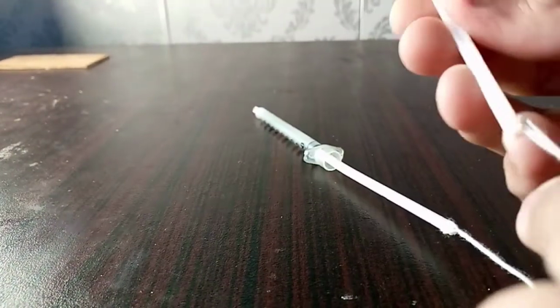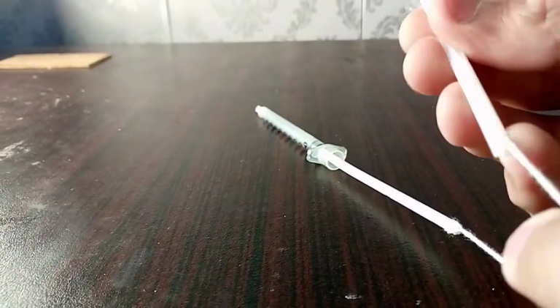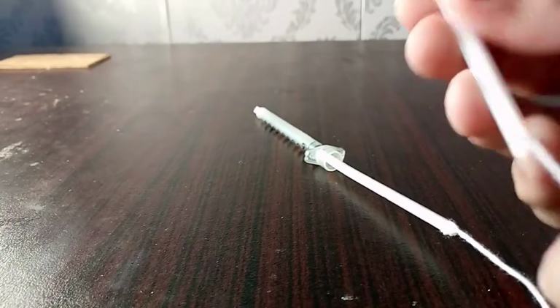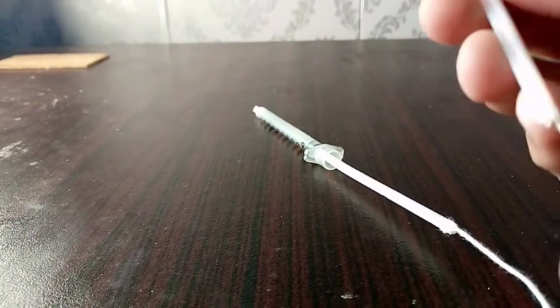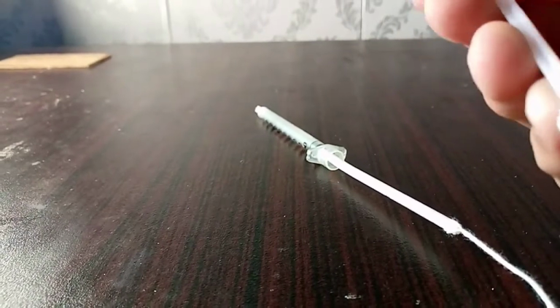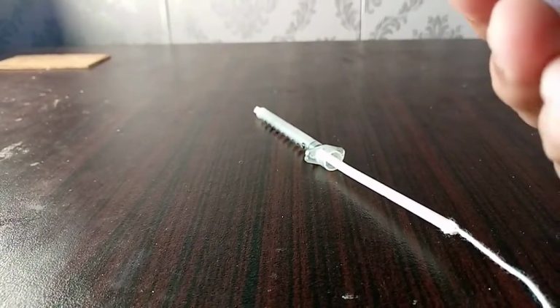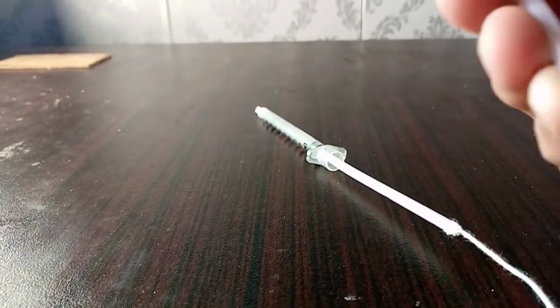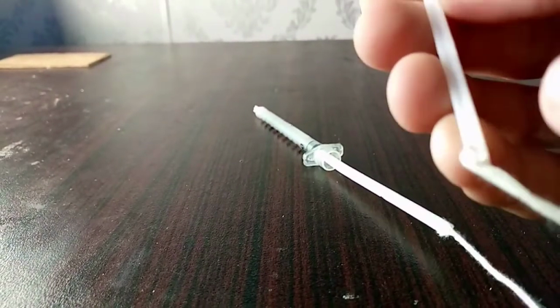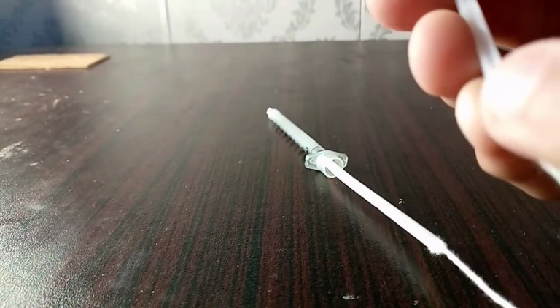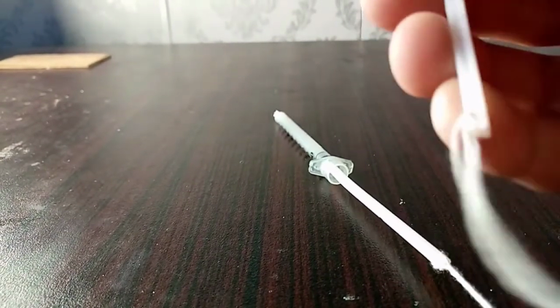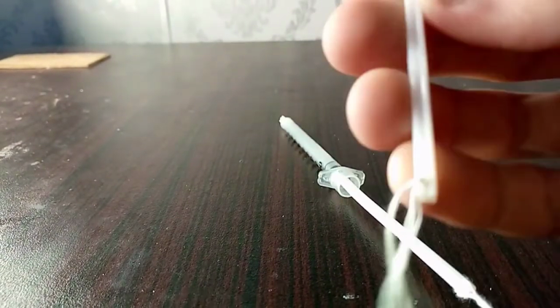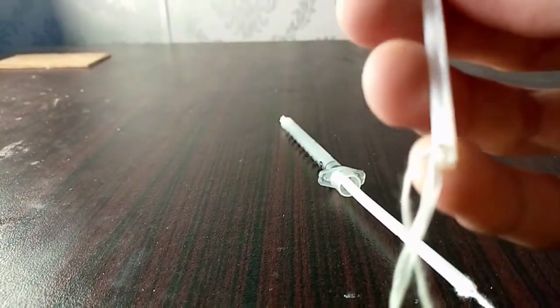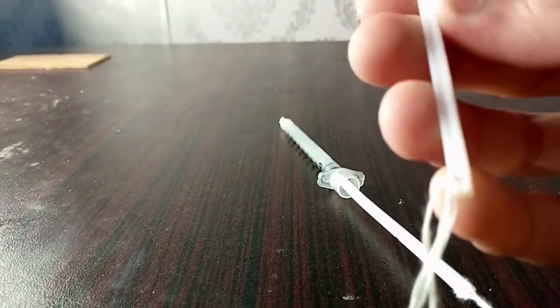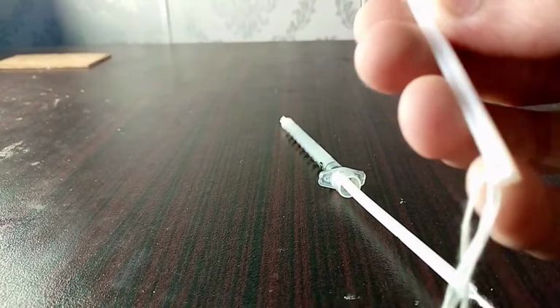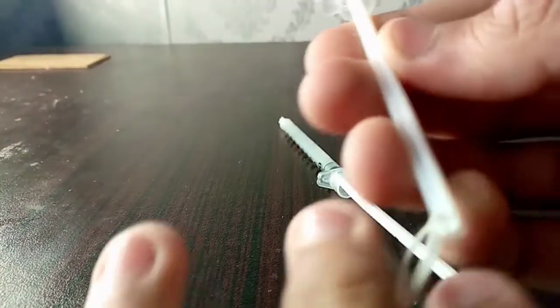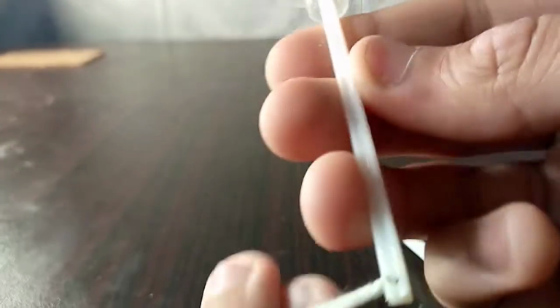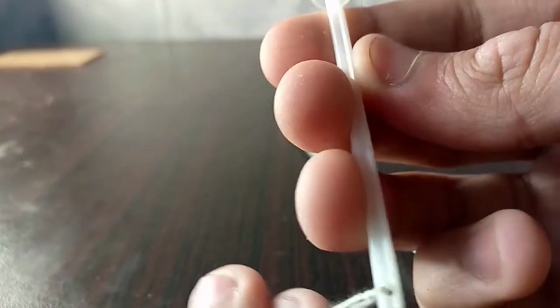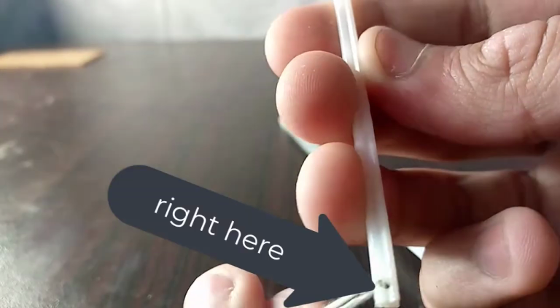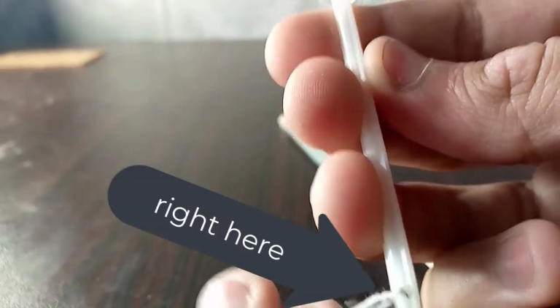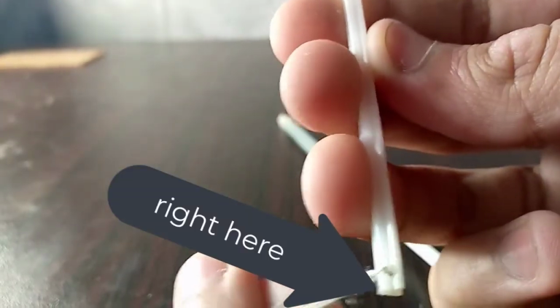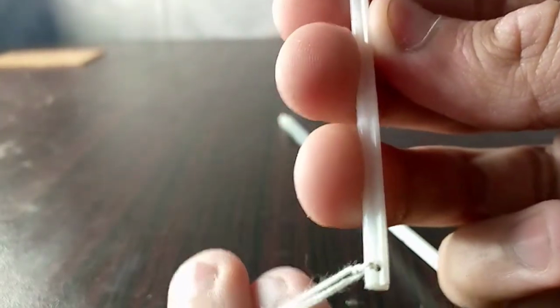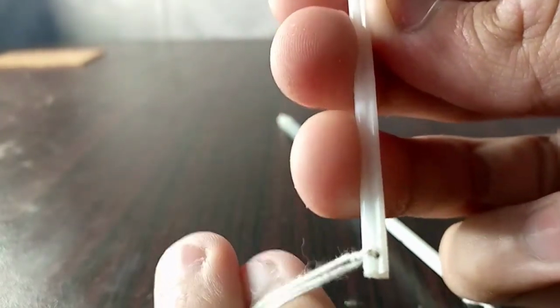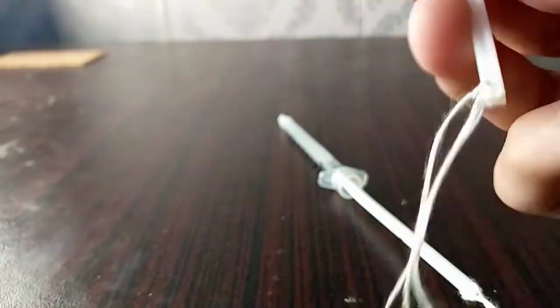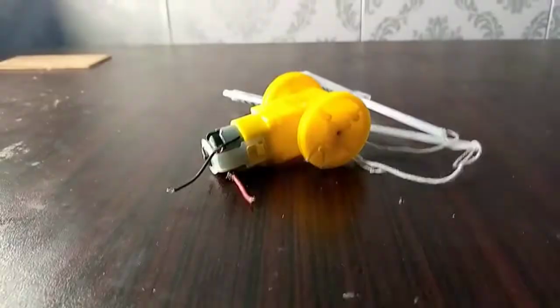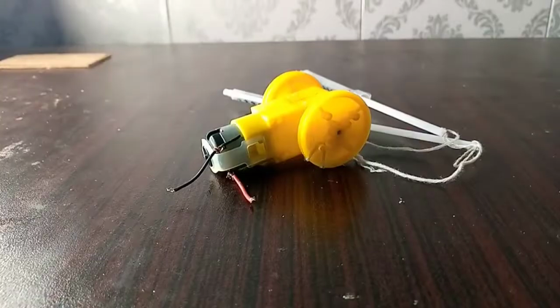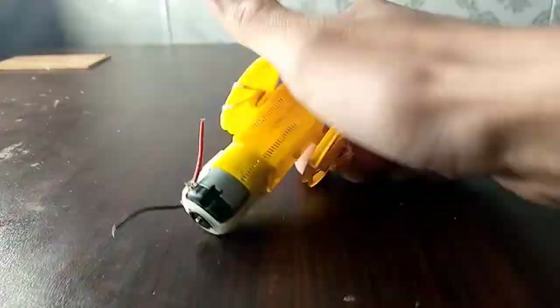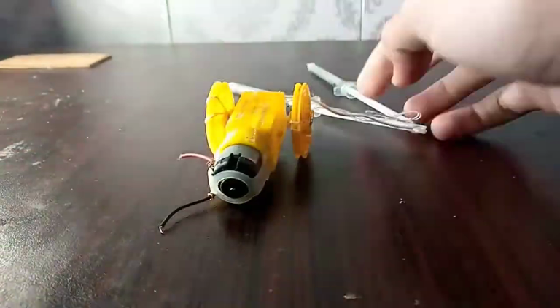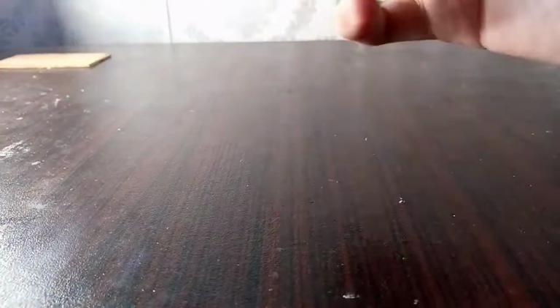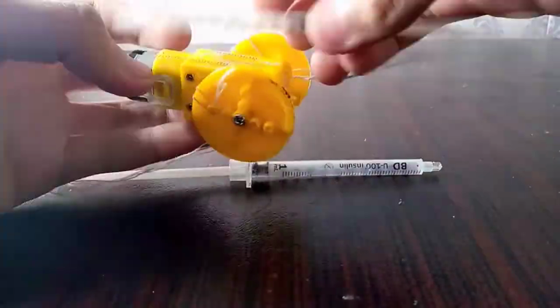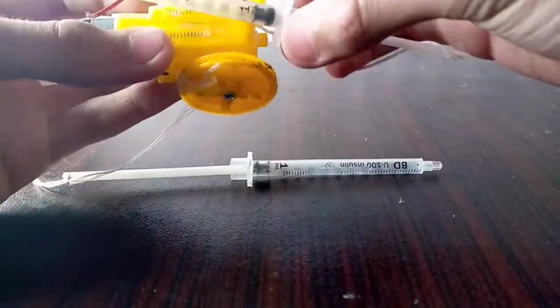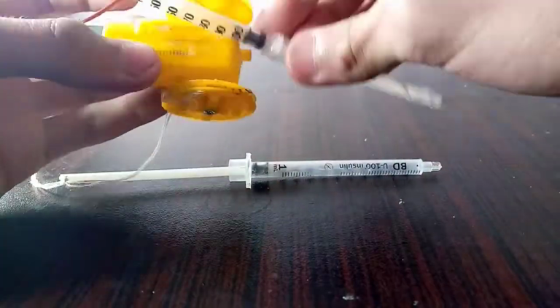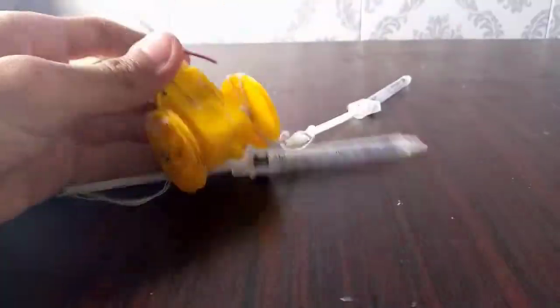I have drilled holes in this piece of the syringe and attached pieces of strings right over here. Now I'm just gonna put them onto this yellow gear motor.